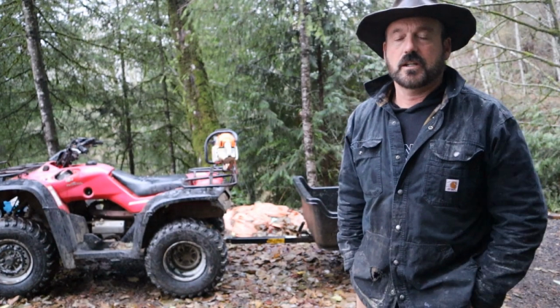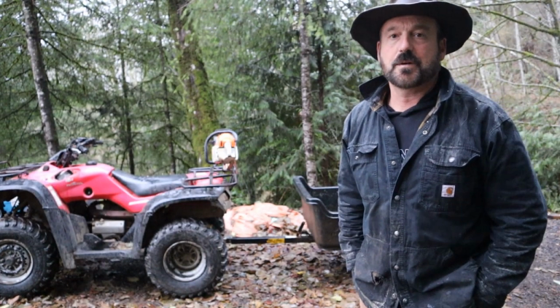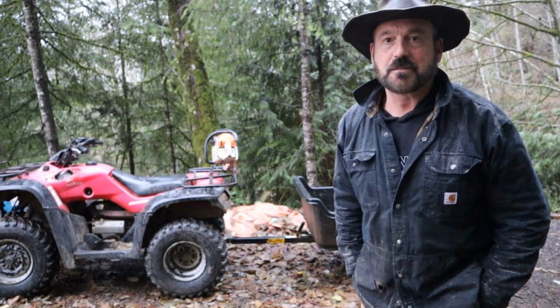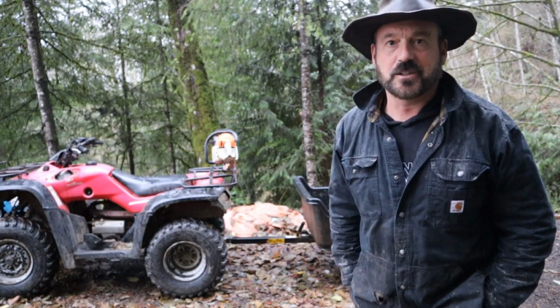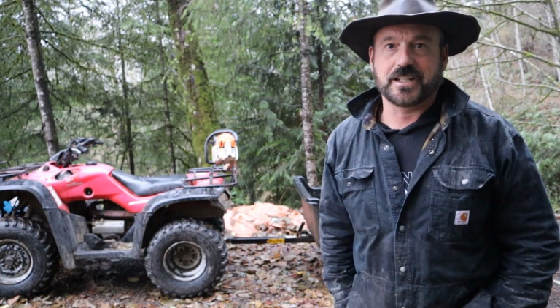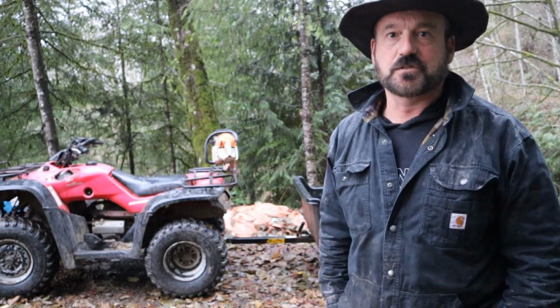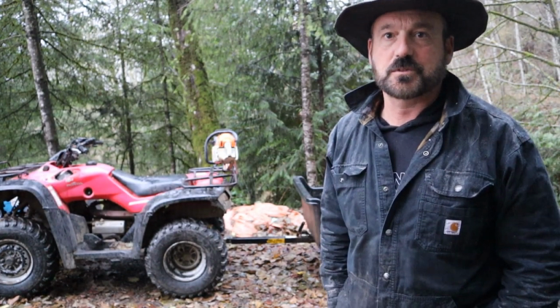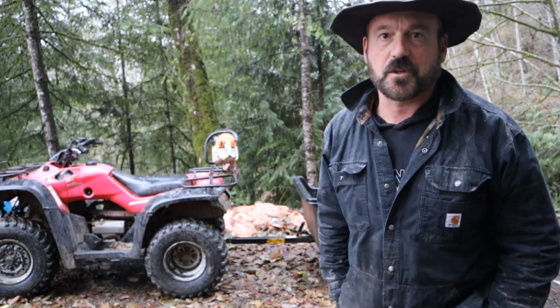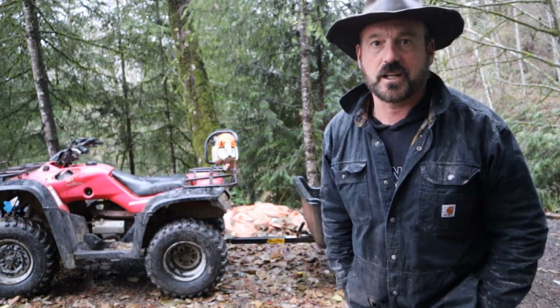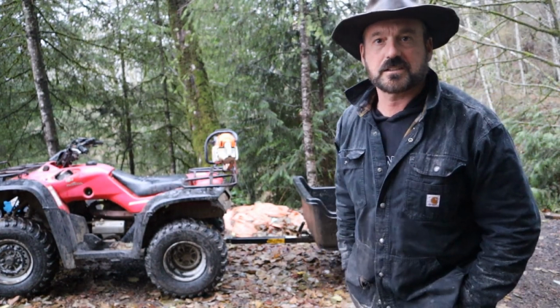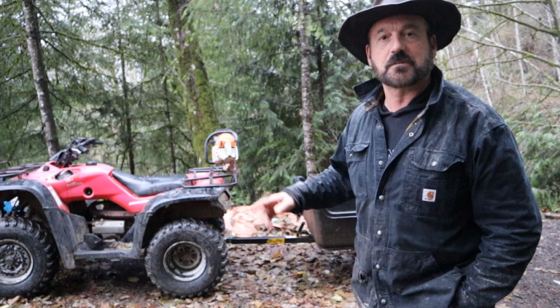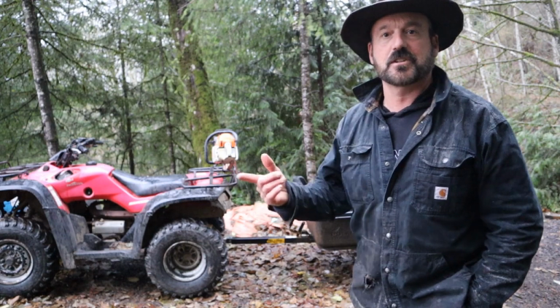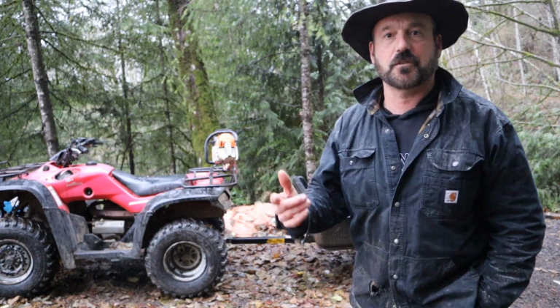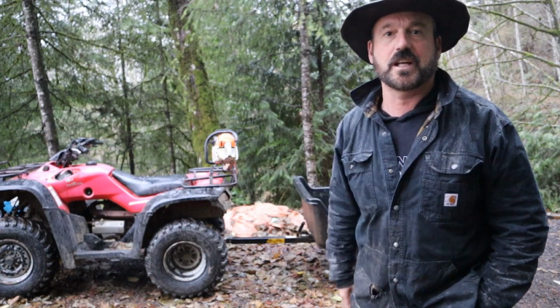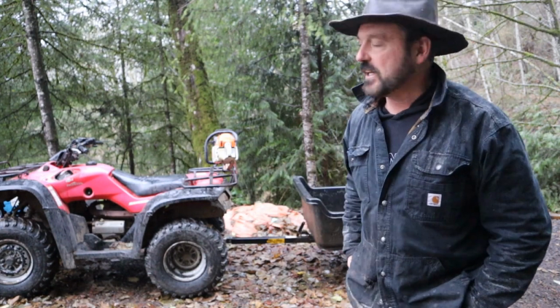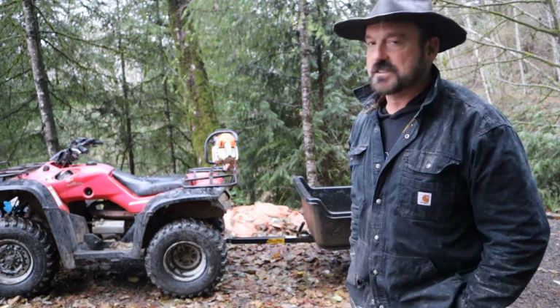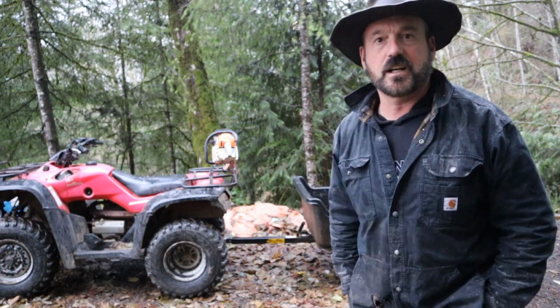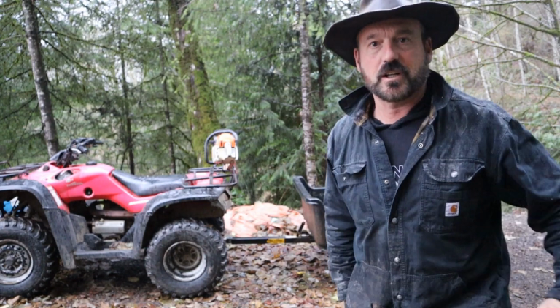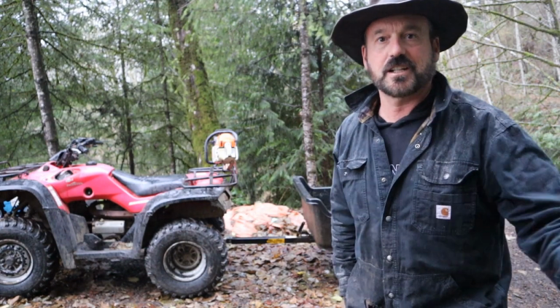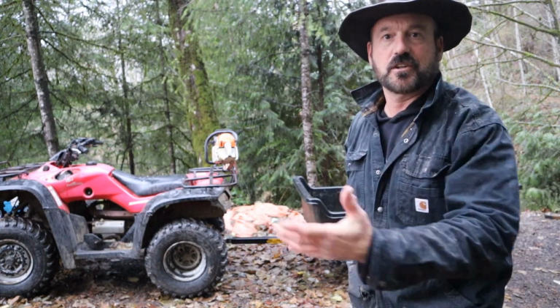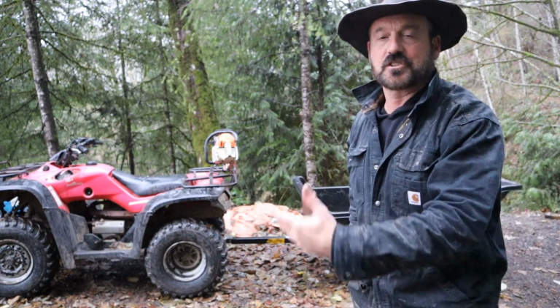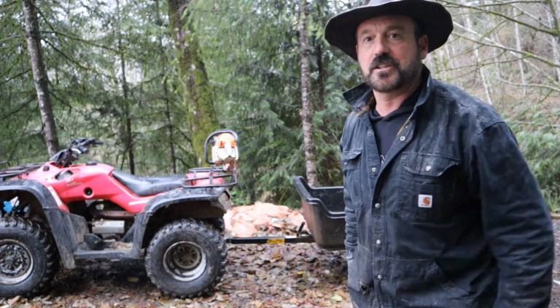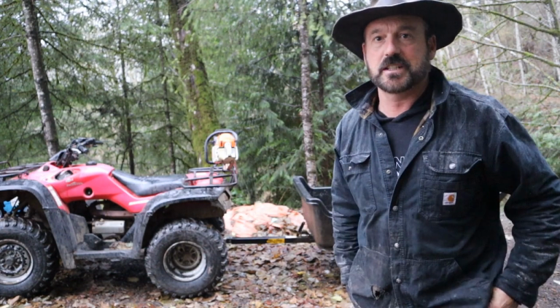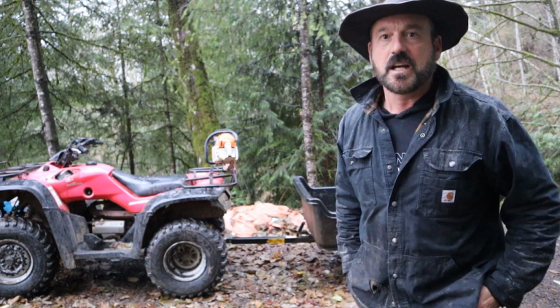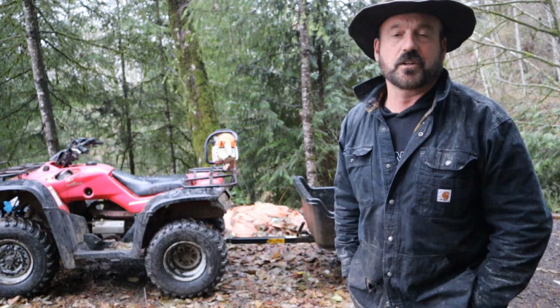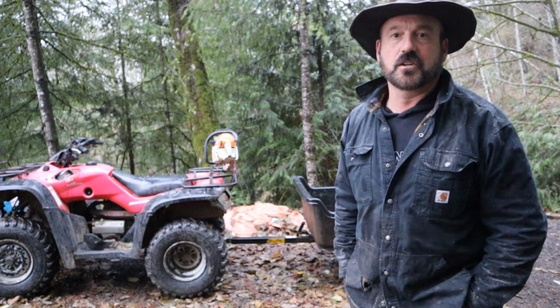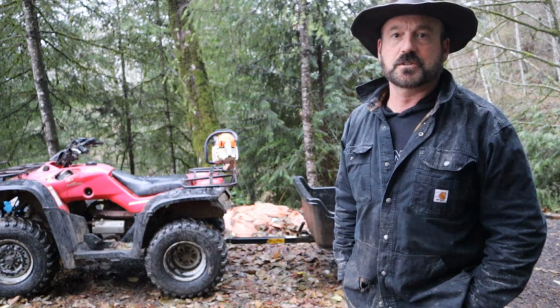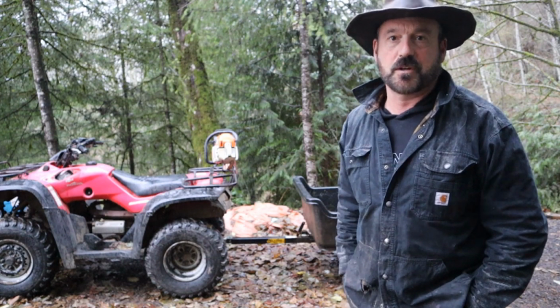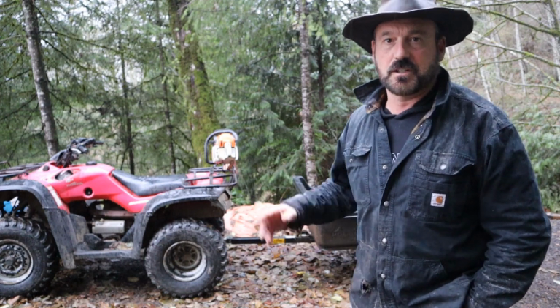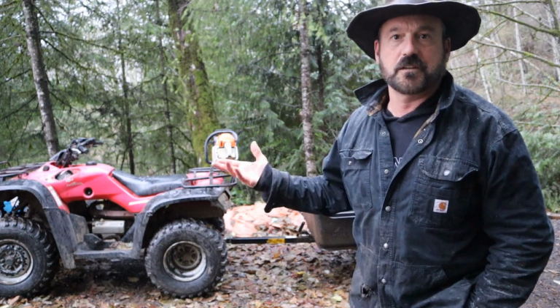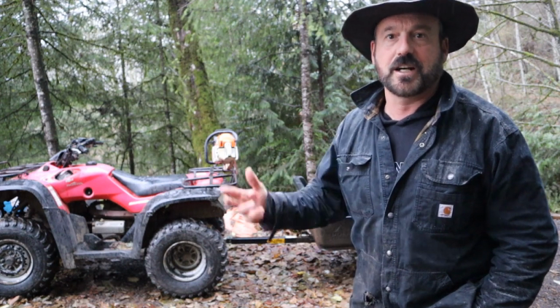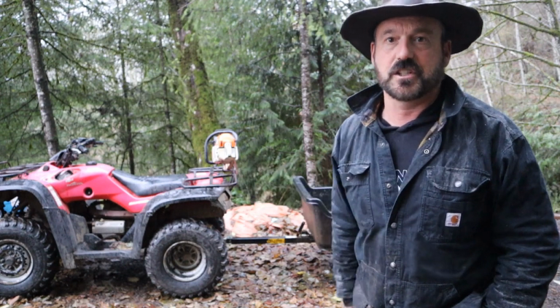Hello, Rob here from the Flanagan Homestead and East Fork Christmas Tree Farms. I've got a little something here to share with you today. It's not rocket science or earth-shattering news, but if you're looking to do a Christmas tree farm, you might get a few ideas here.